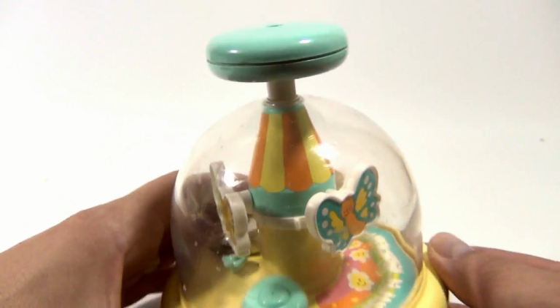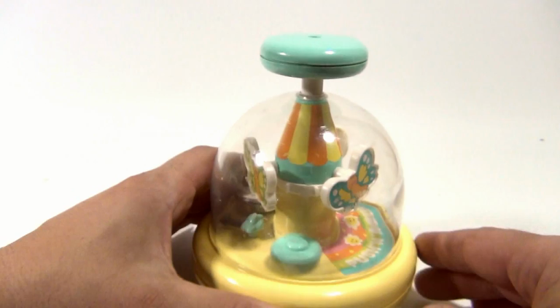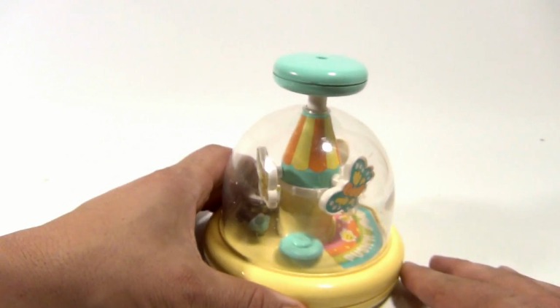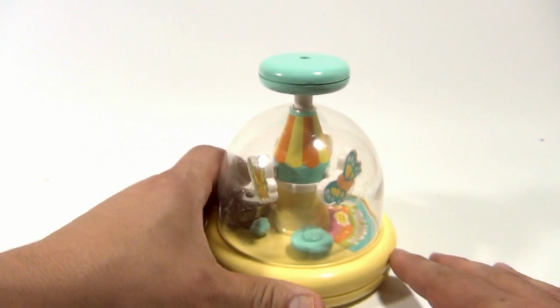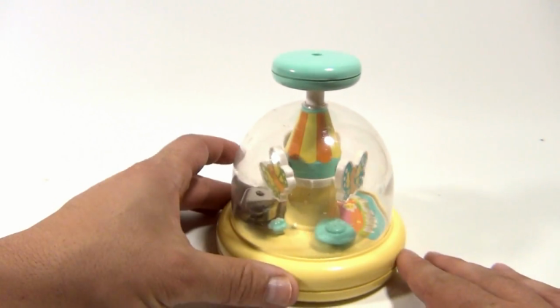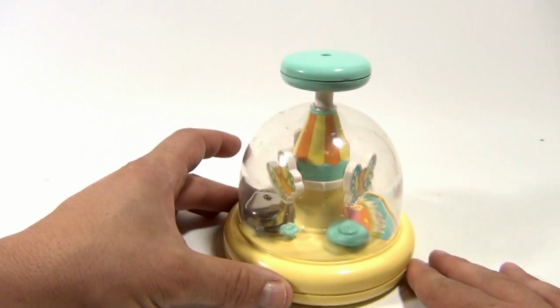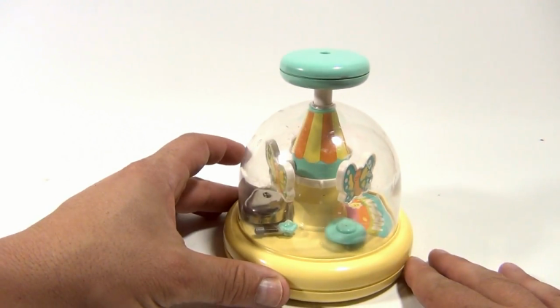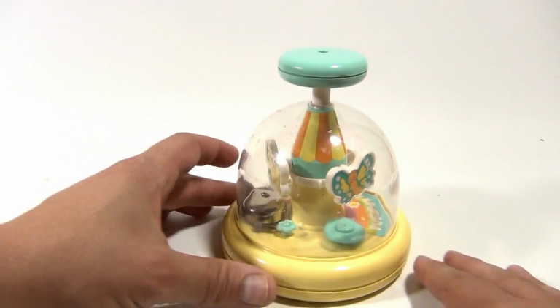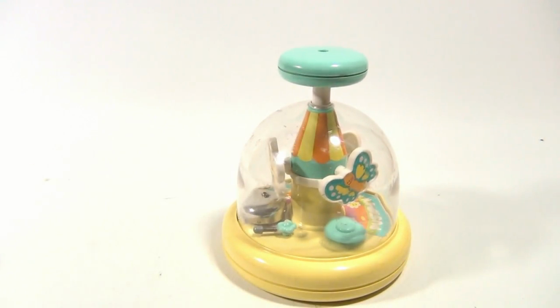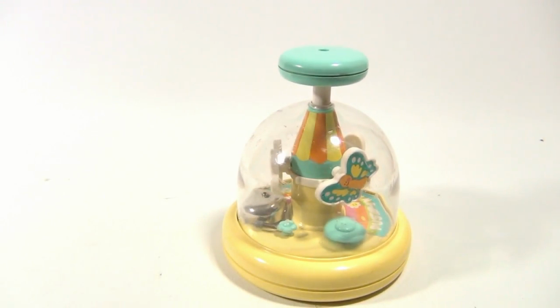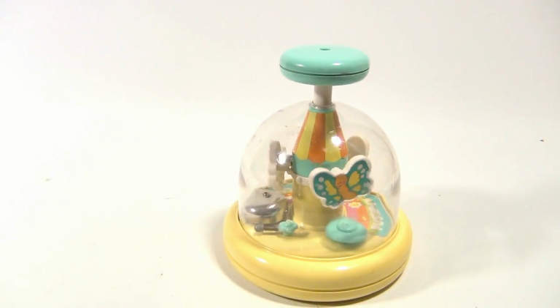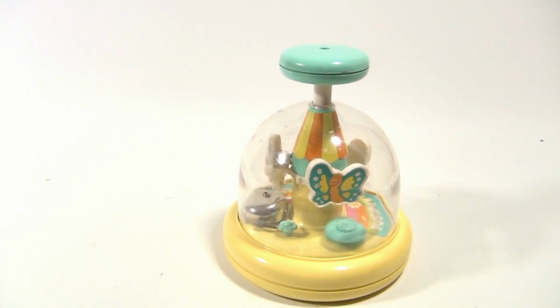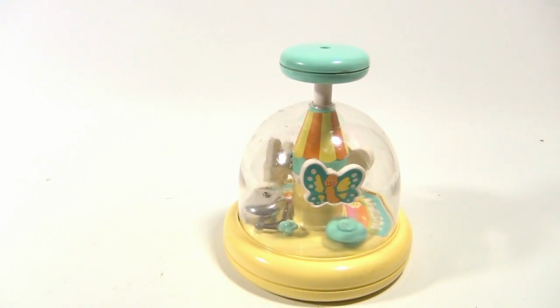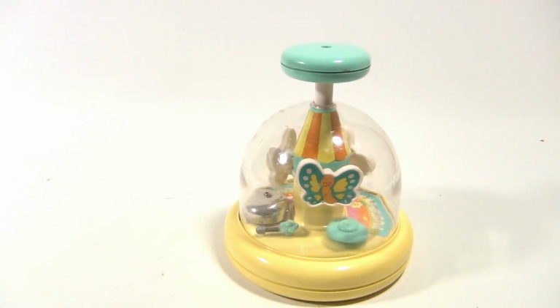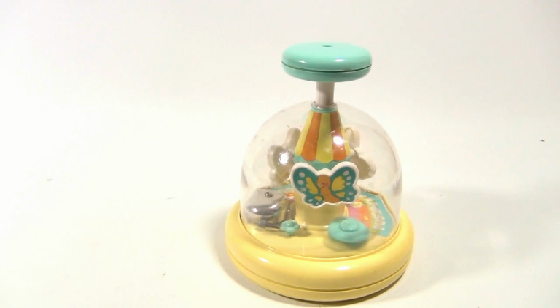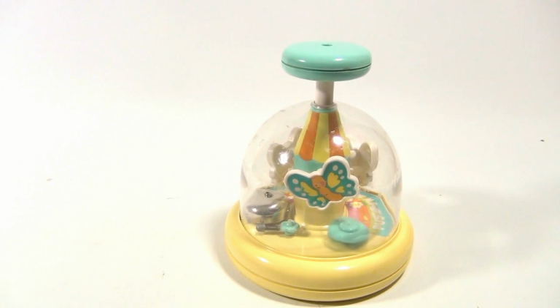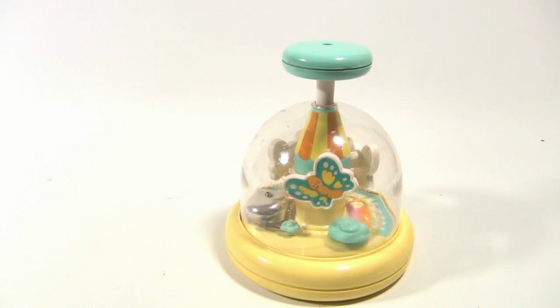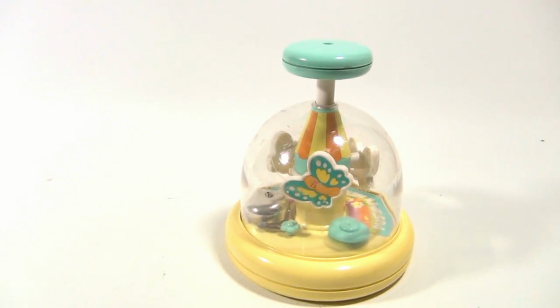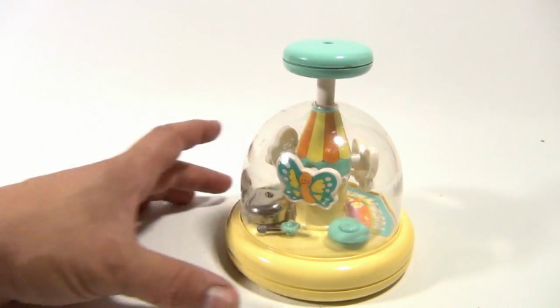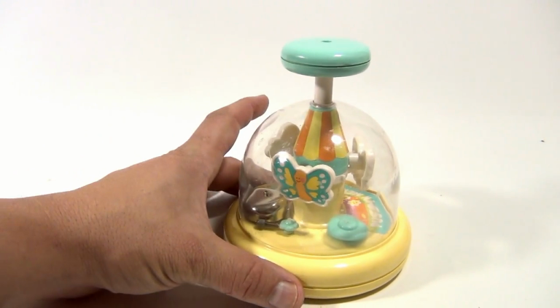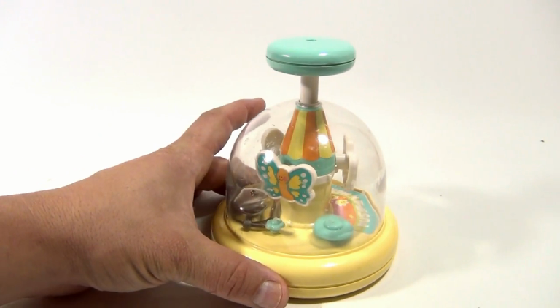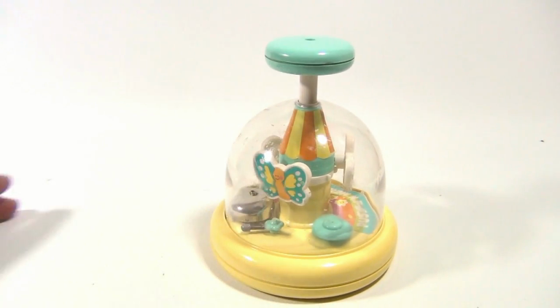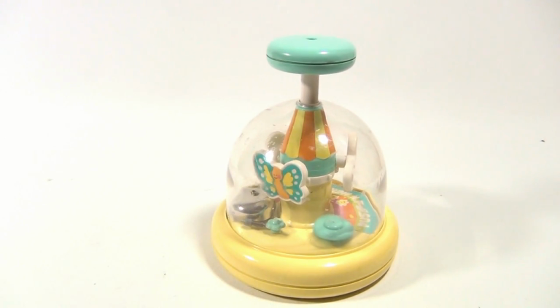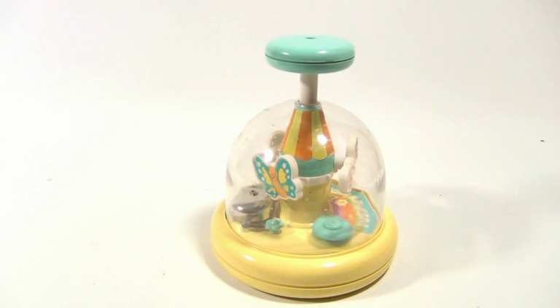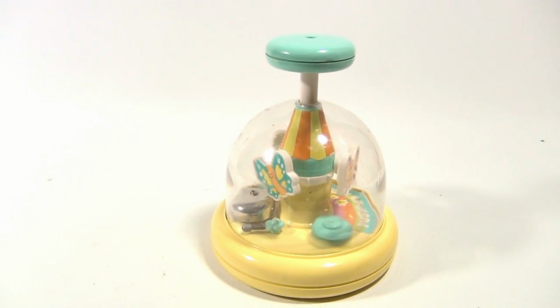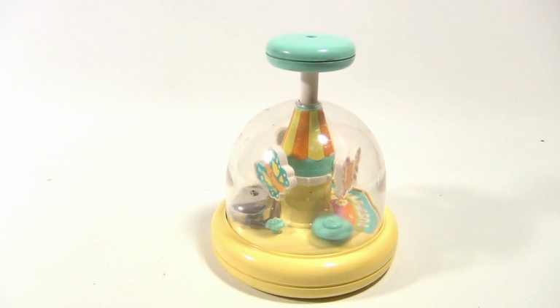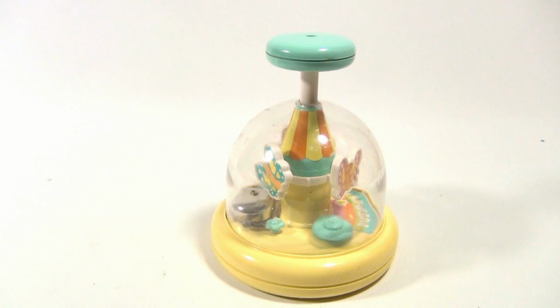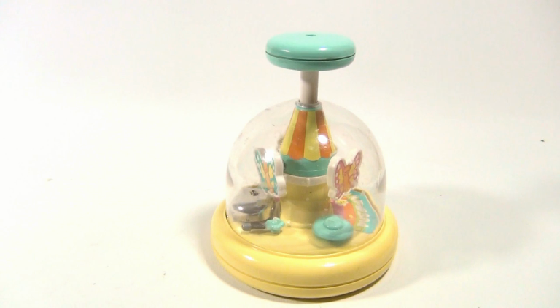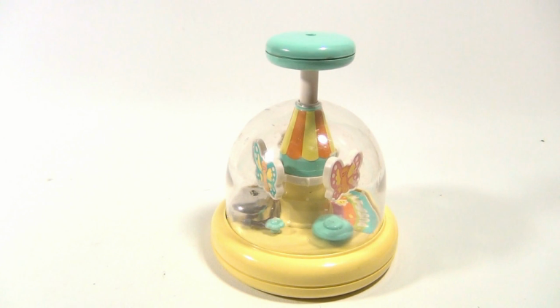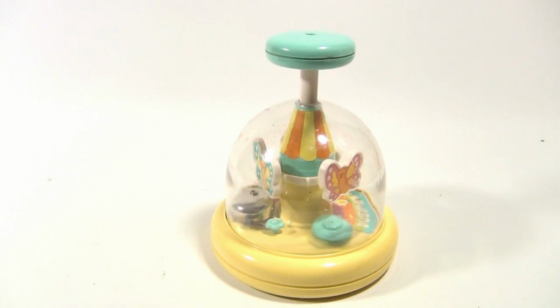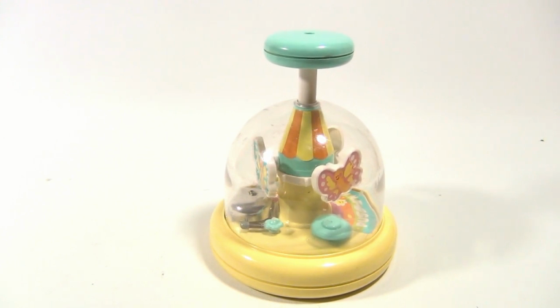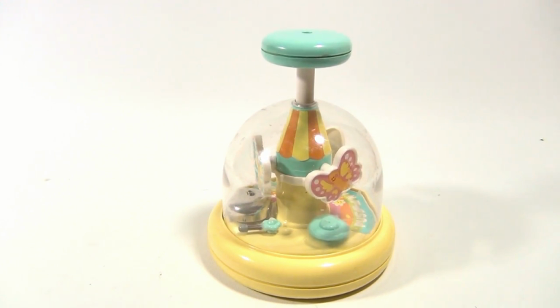Toys like this fascinate me. They're simple, yet fun to watch and listen. Isn't that neat?